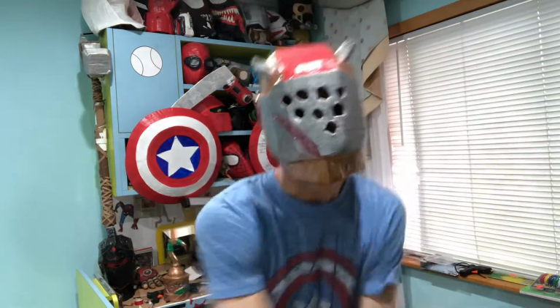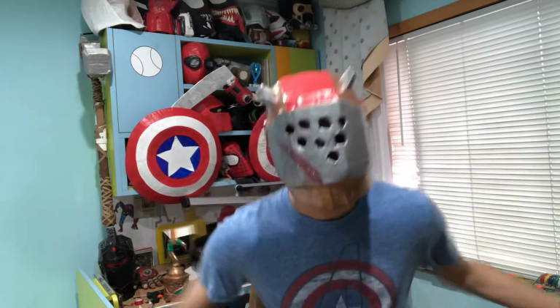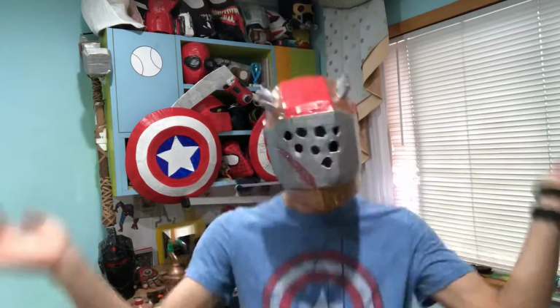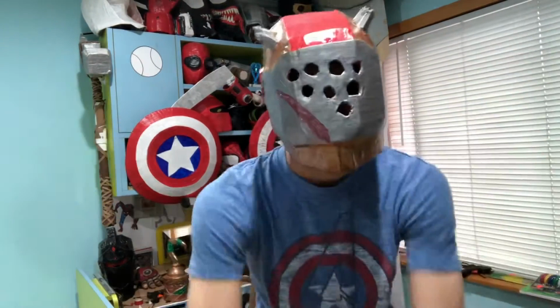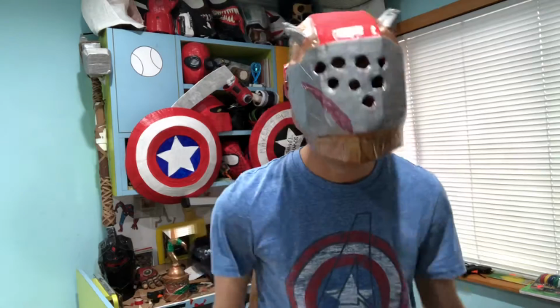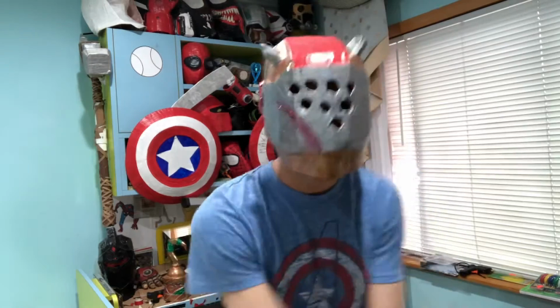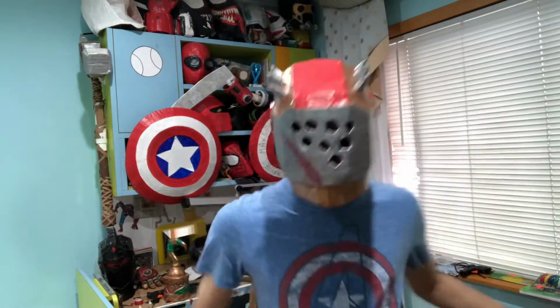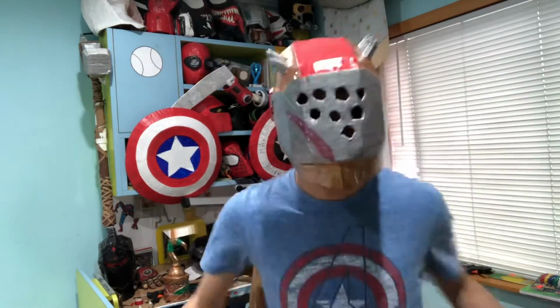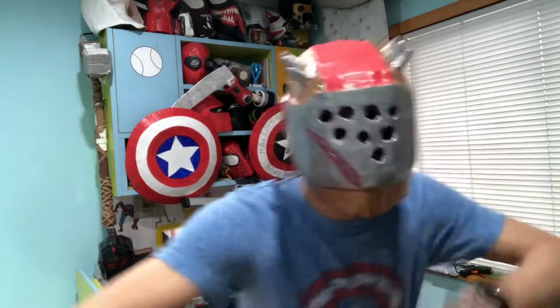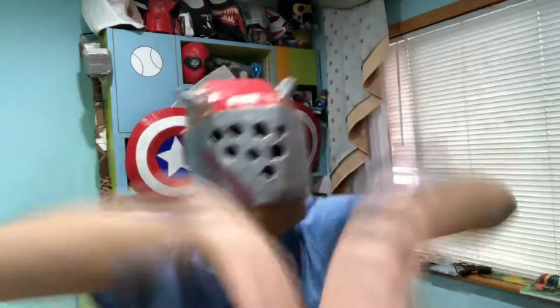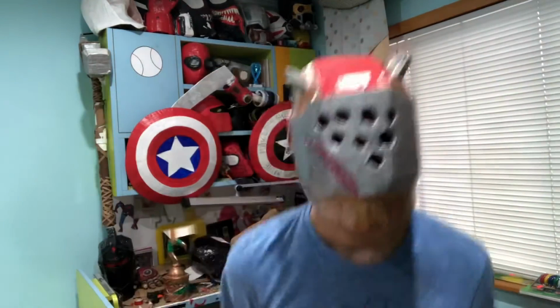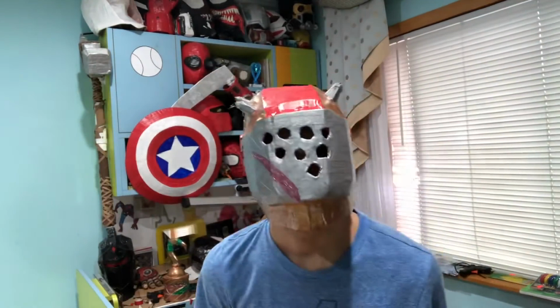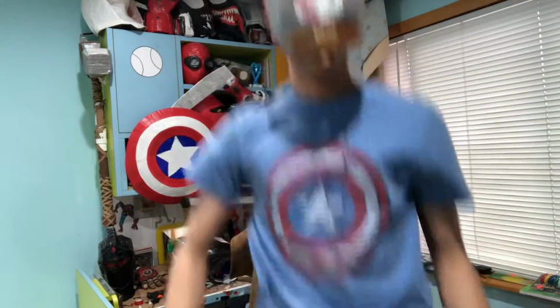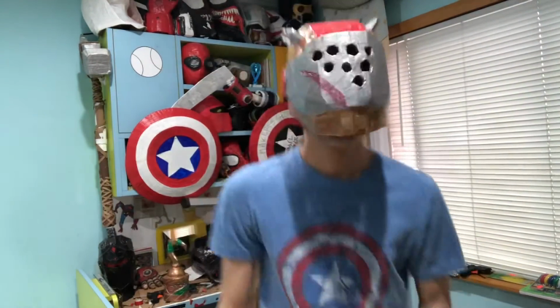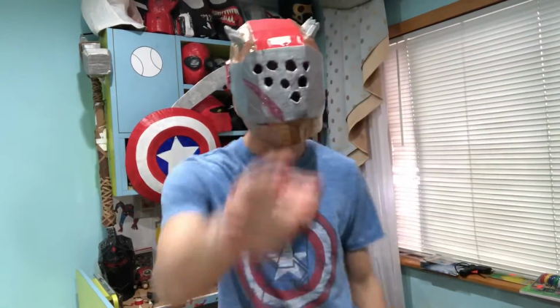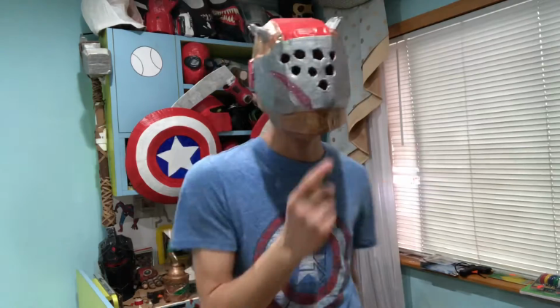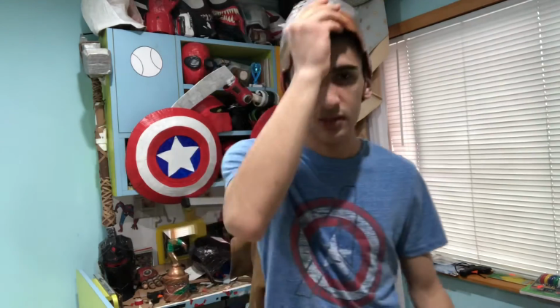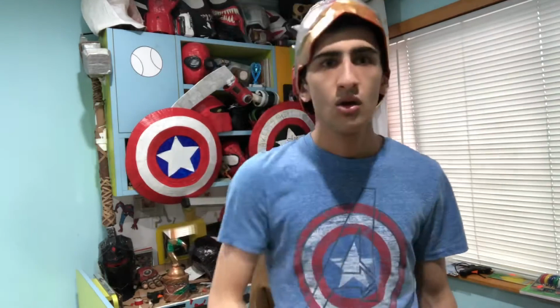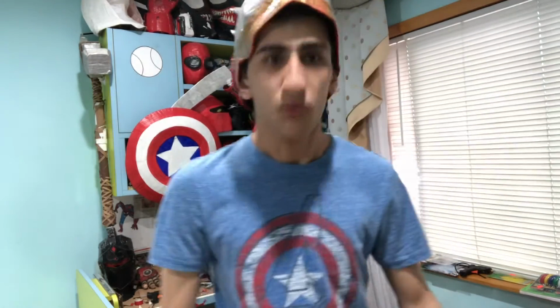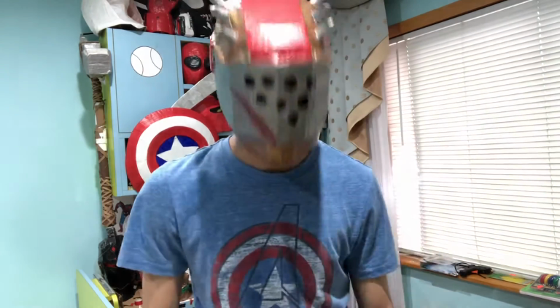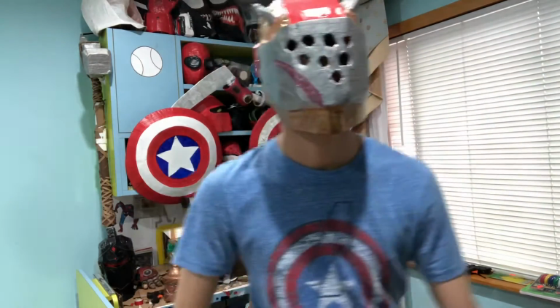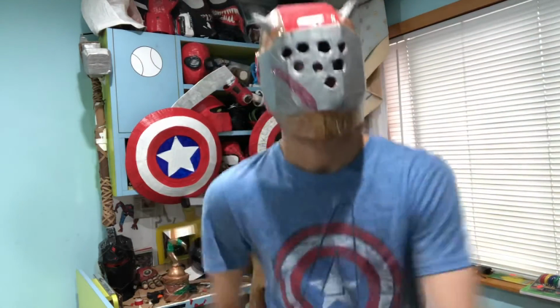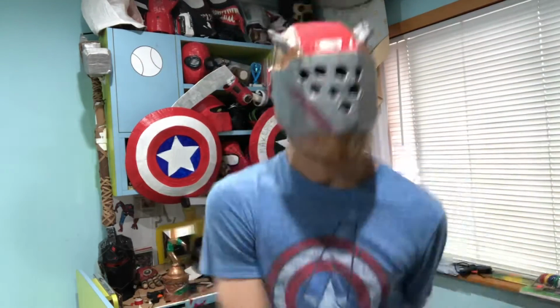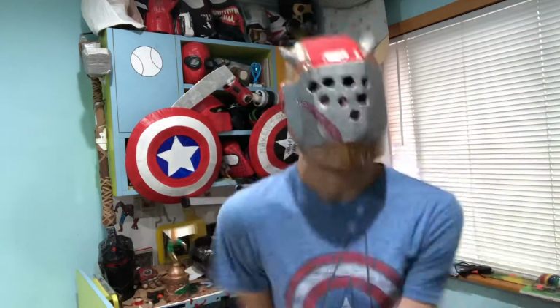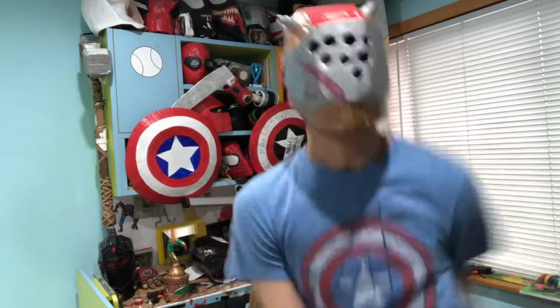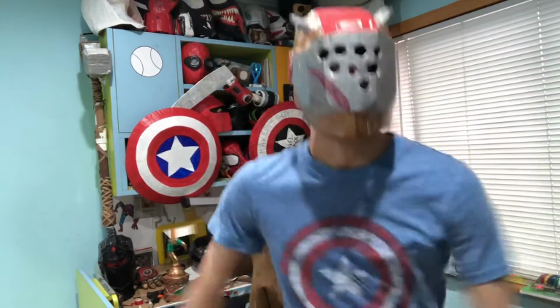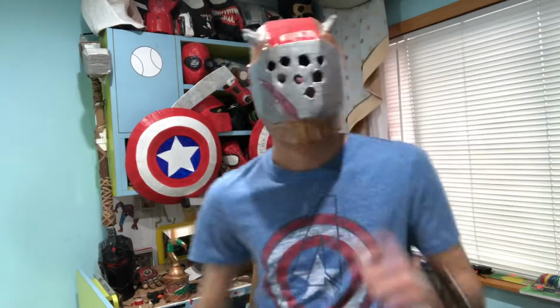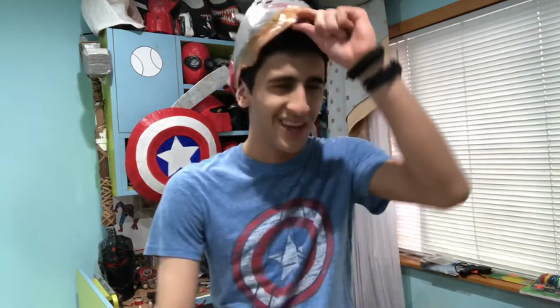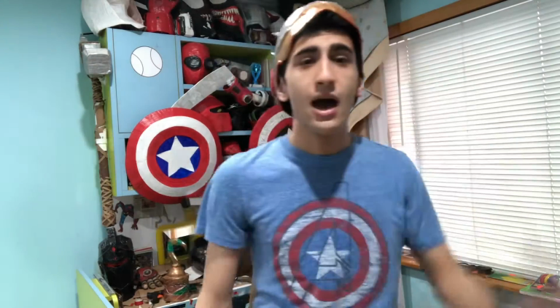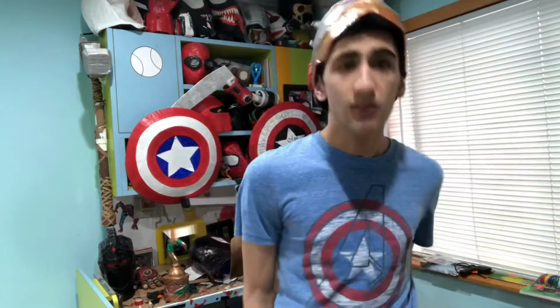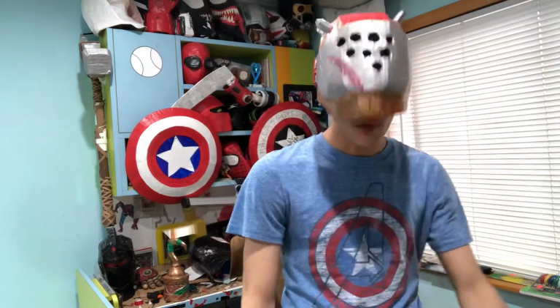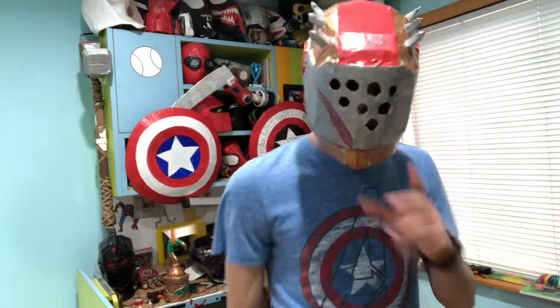One, two, fifteen. One, two, seventeen. Yeah, I just did the Orange Justice. I could even do this. Yeah, honestly, I'm just goofing around right now.